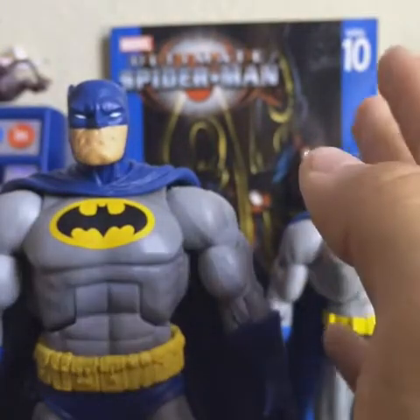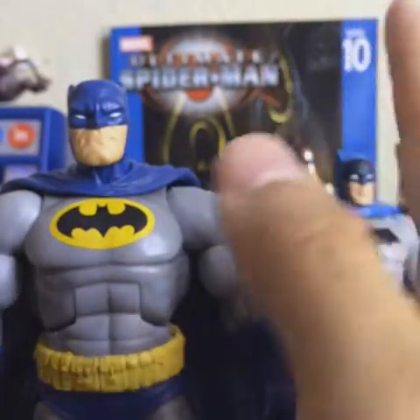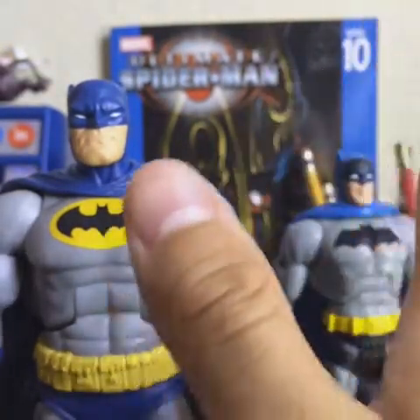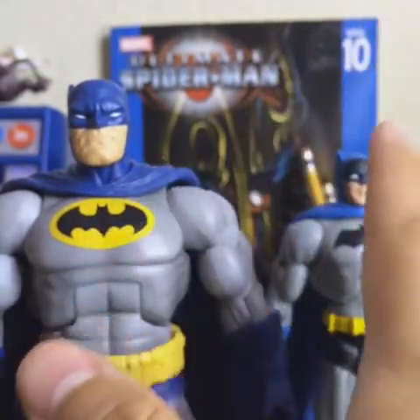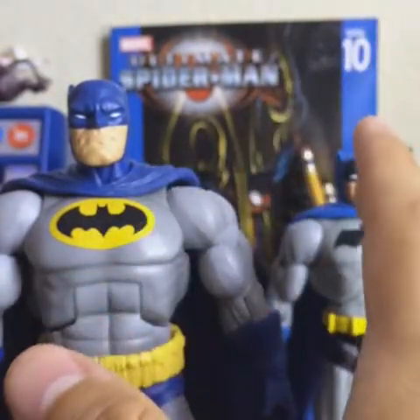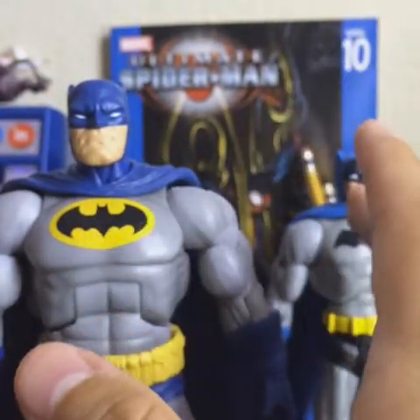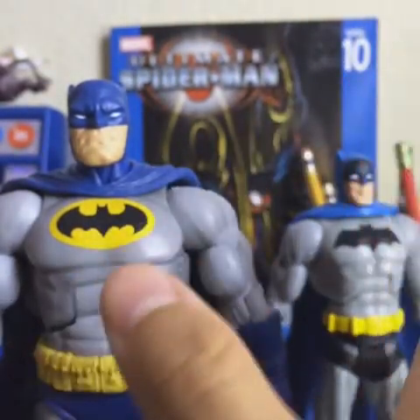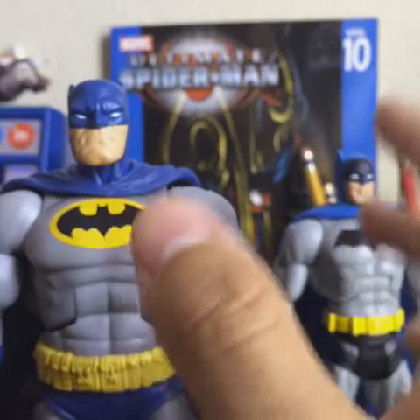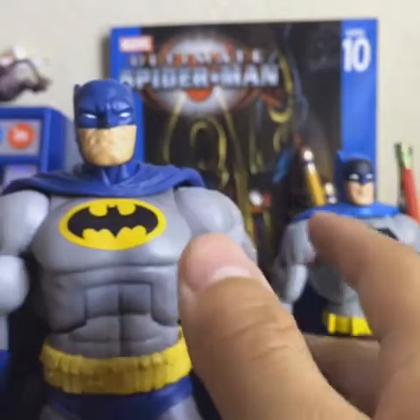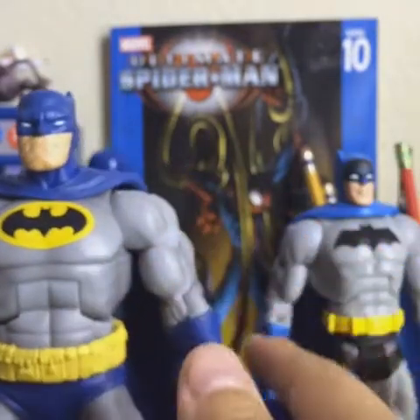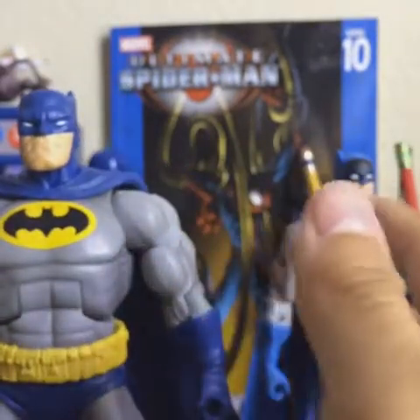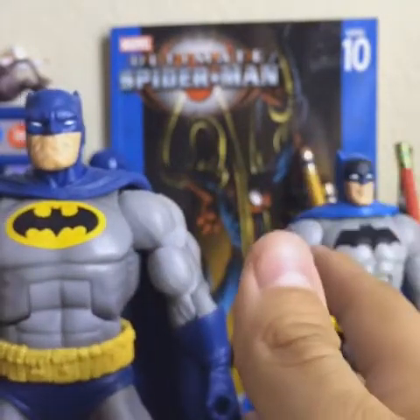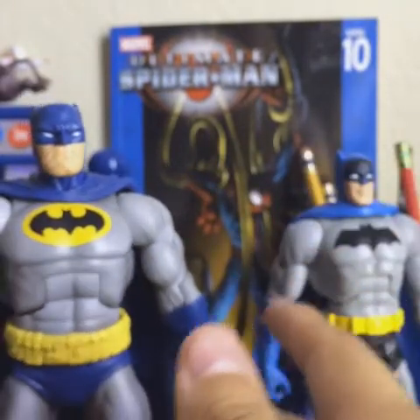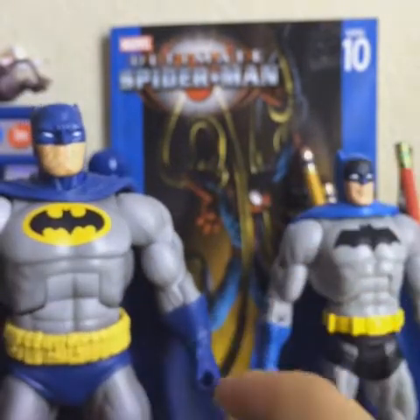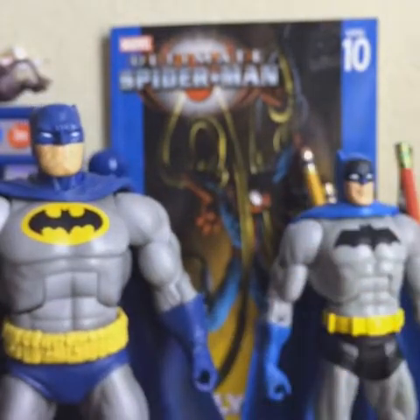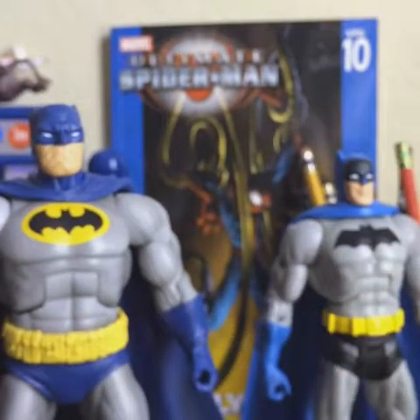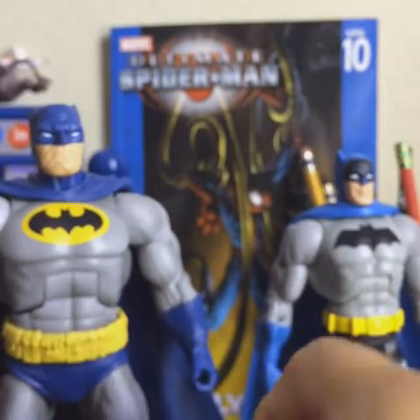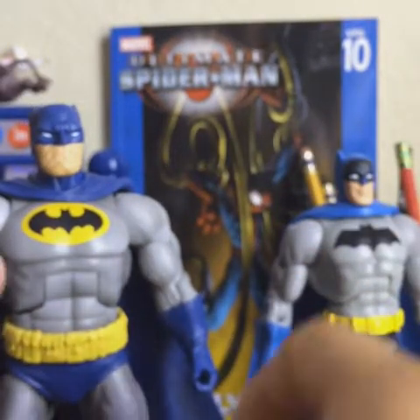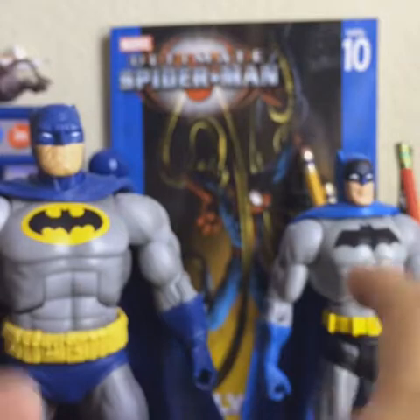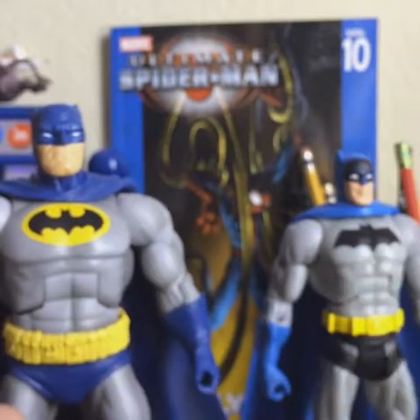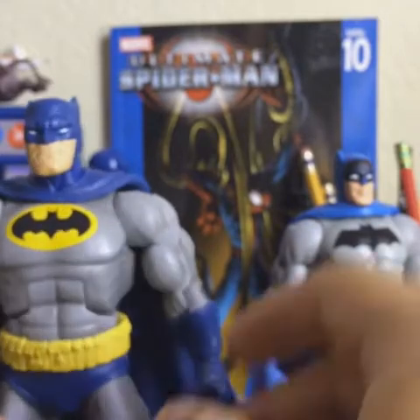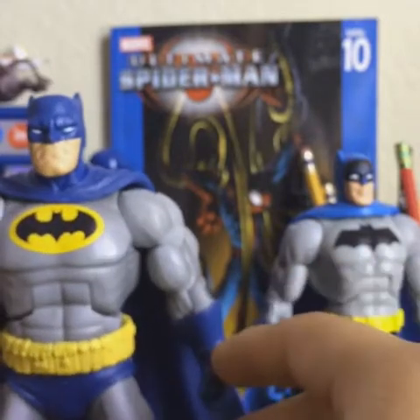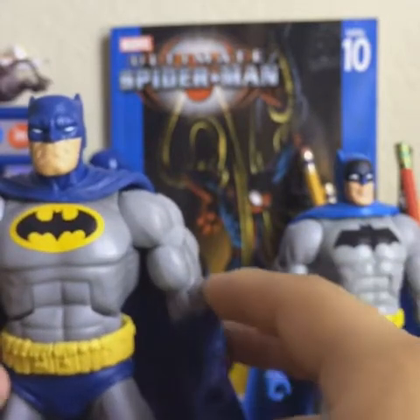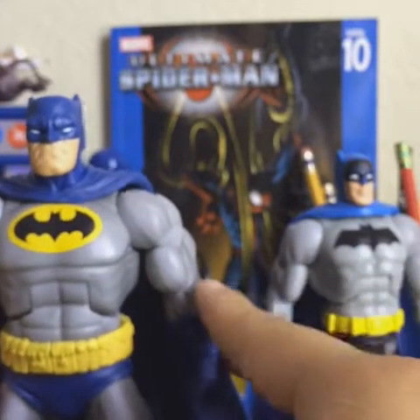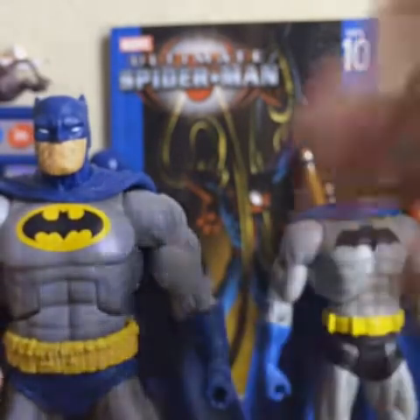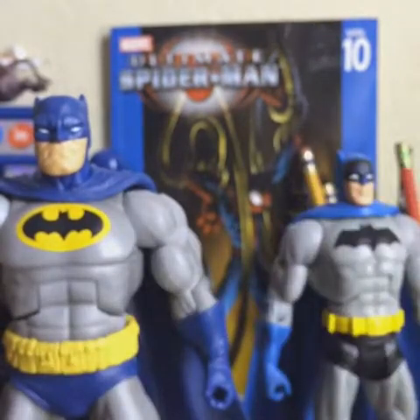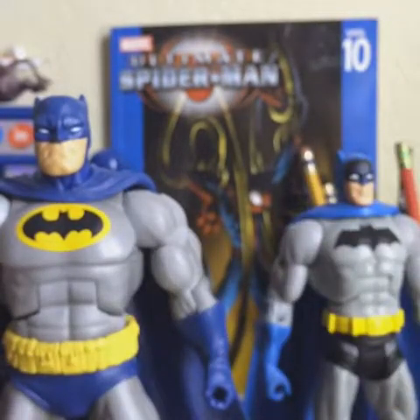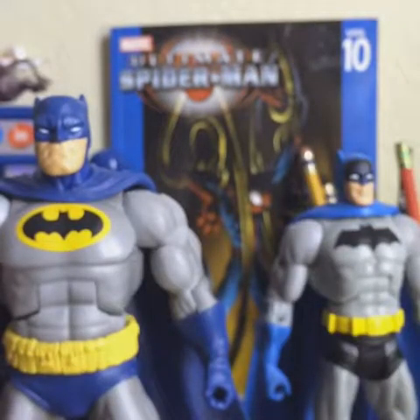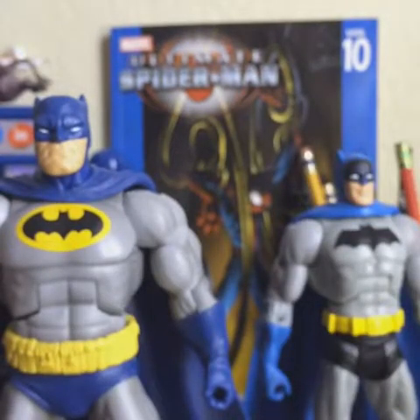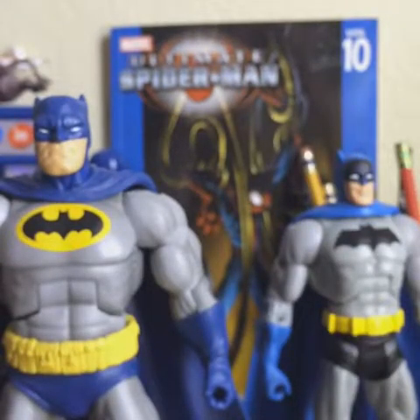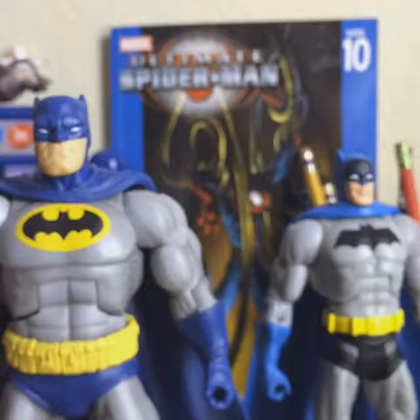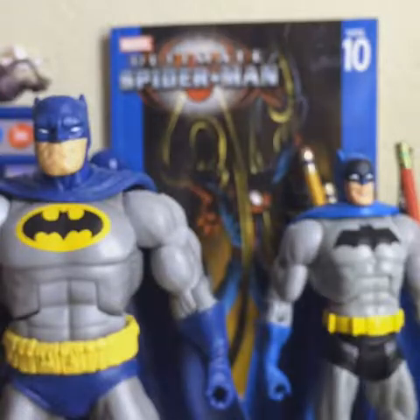All the other DC Multiverse figures are nowhere near as good as this one. The other ones are garbage, besides the Joker from the Dark Knight Returns. The Jared Leto Joker? Horrible. Most of the figures don't even look like the actors.